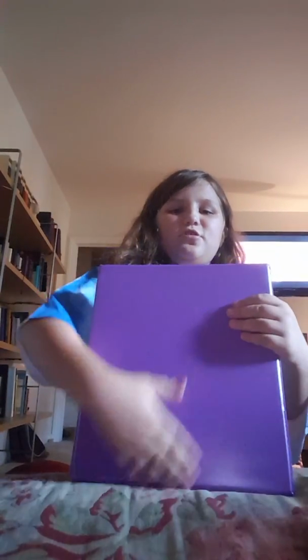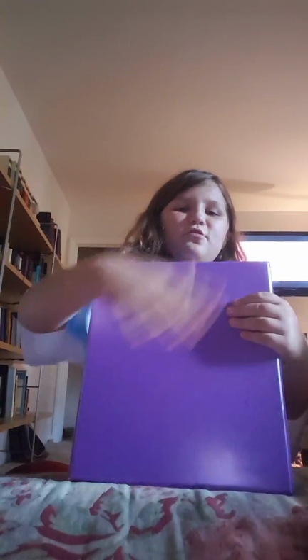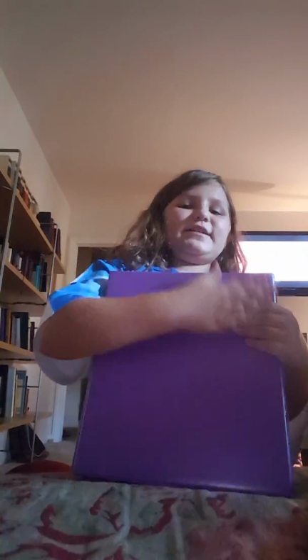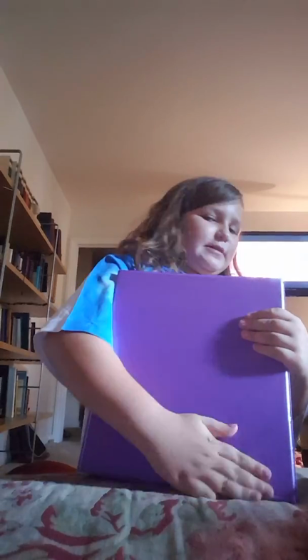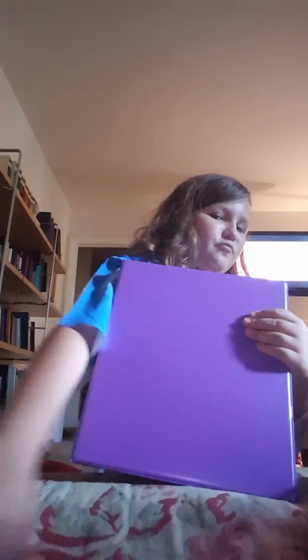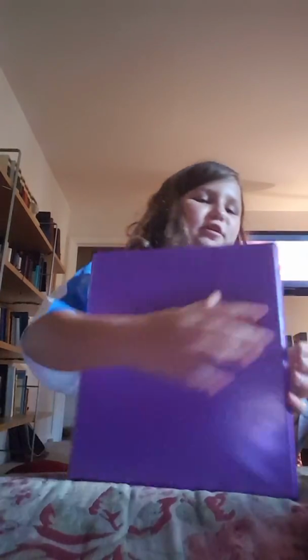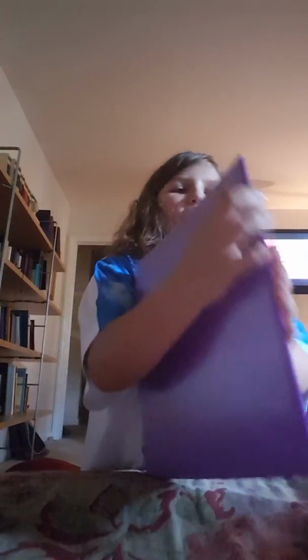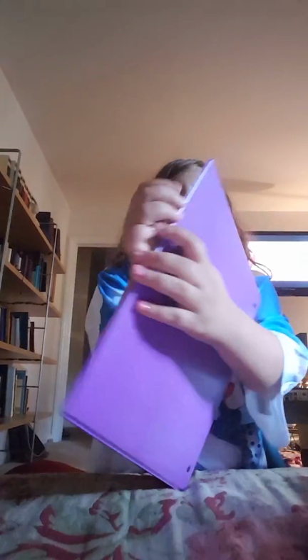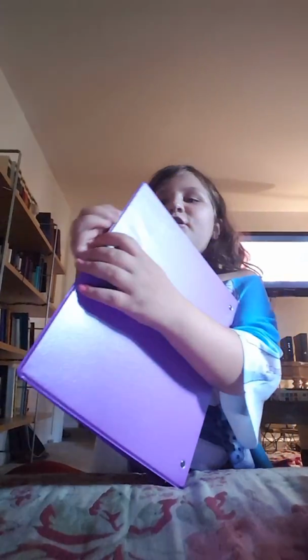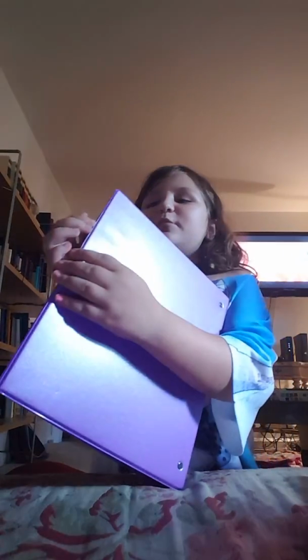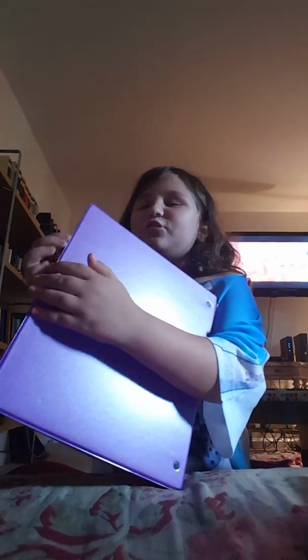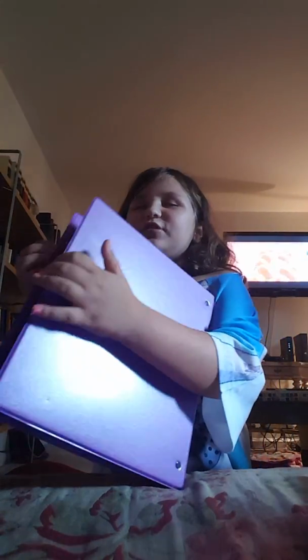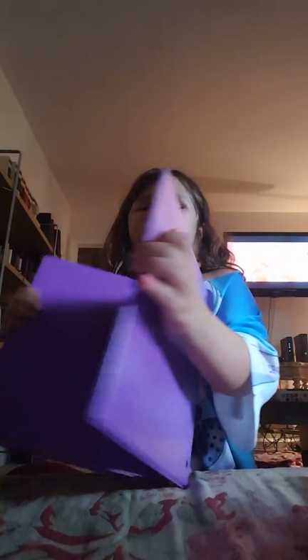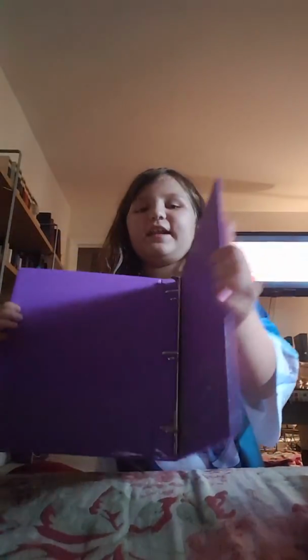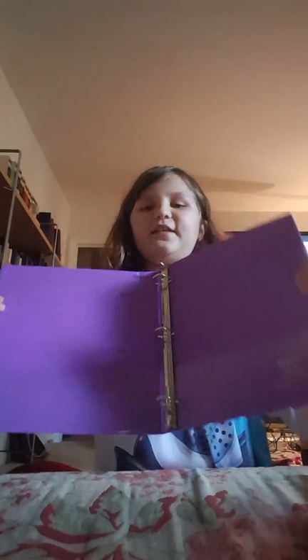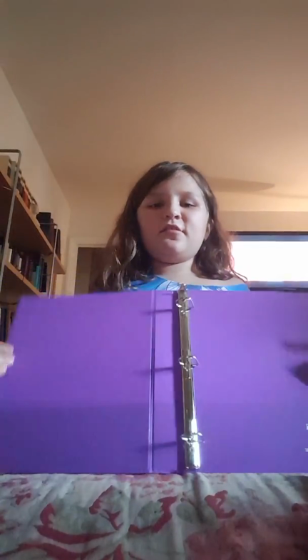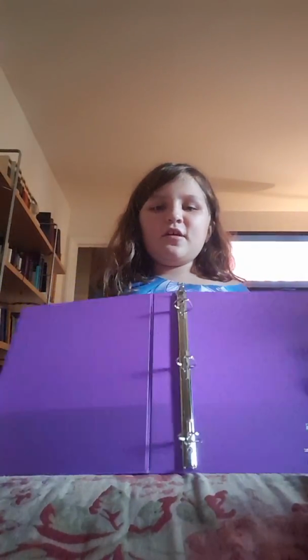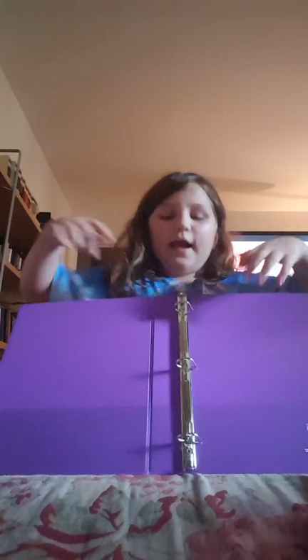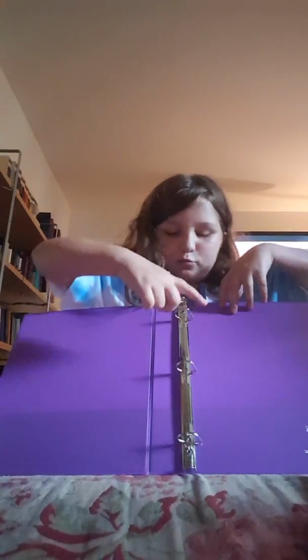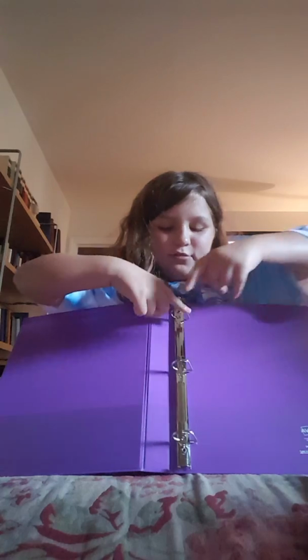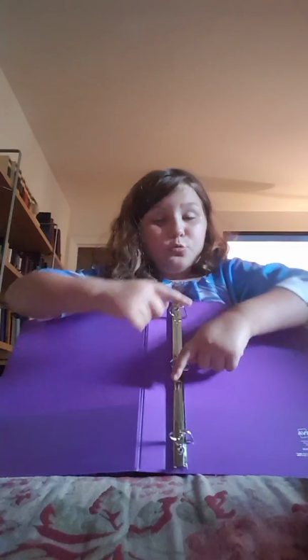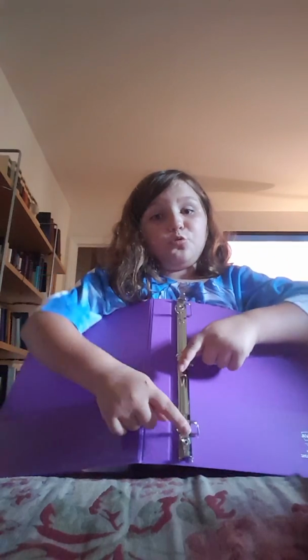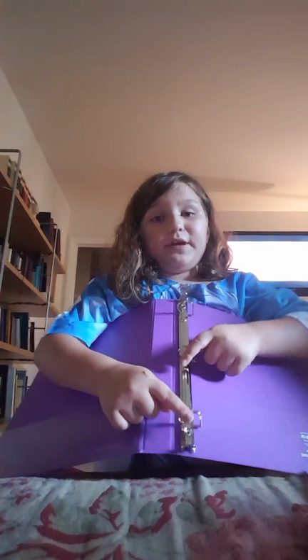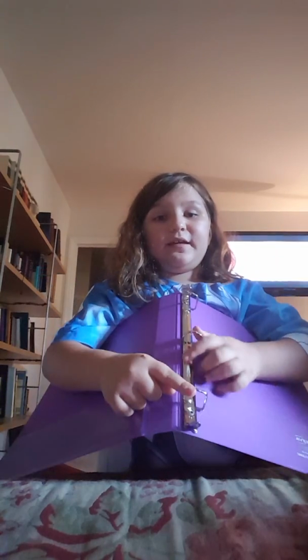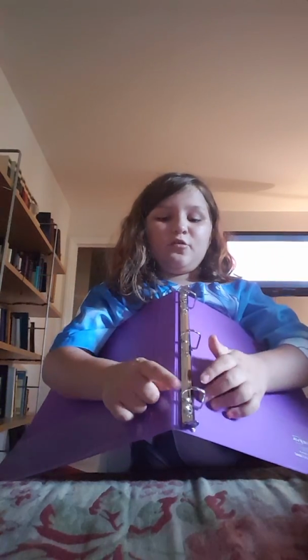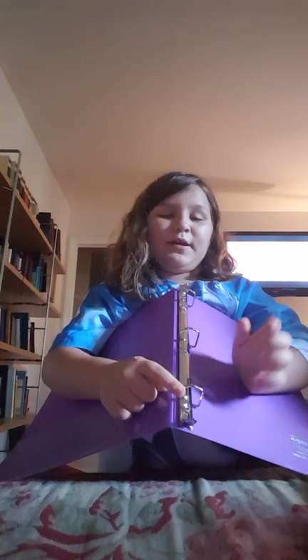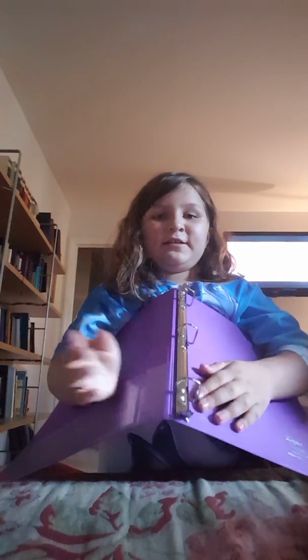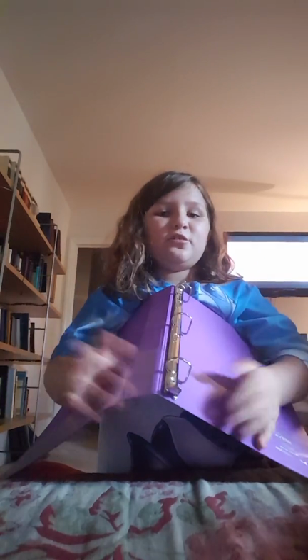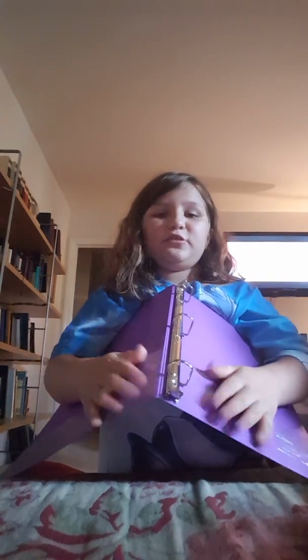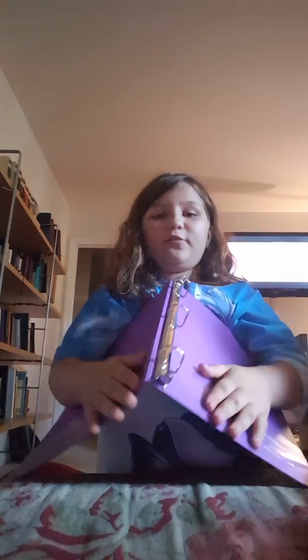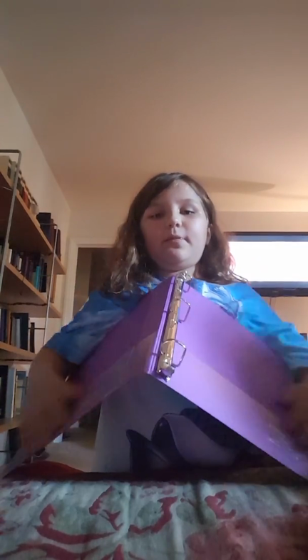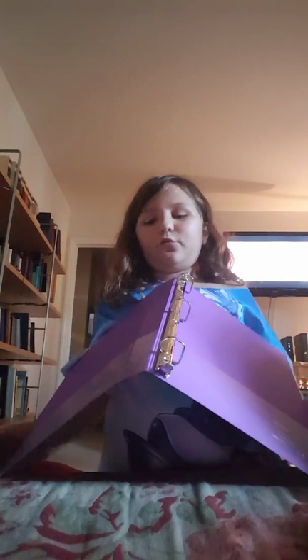So that's the three ring binder. Let me show you the inside again — it has one, two, three rings. So it's a three ring binder.